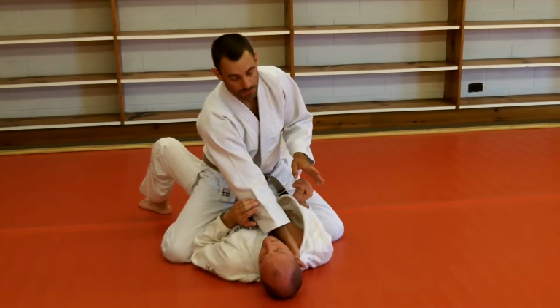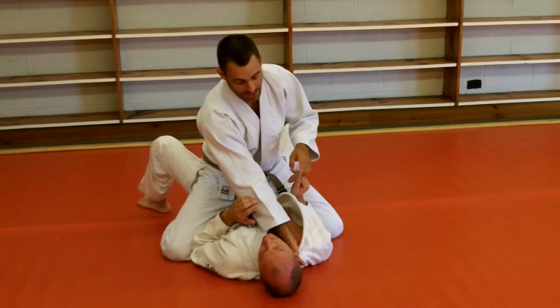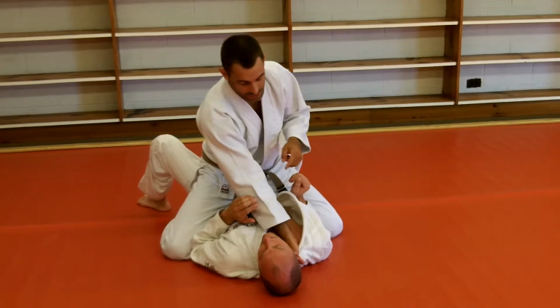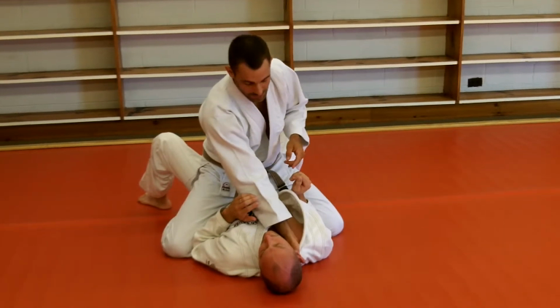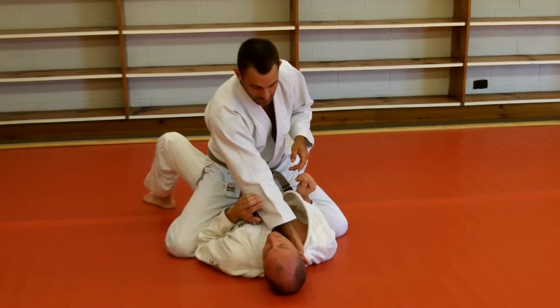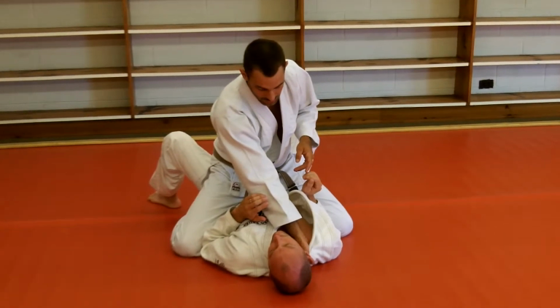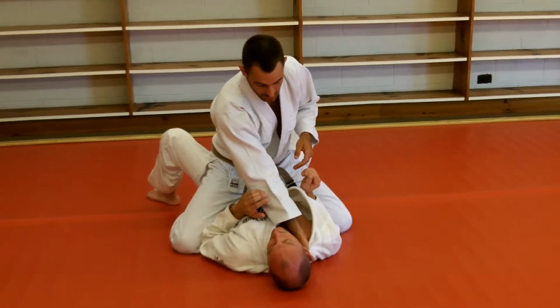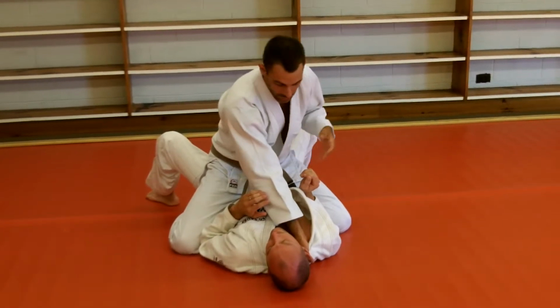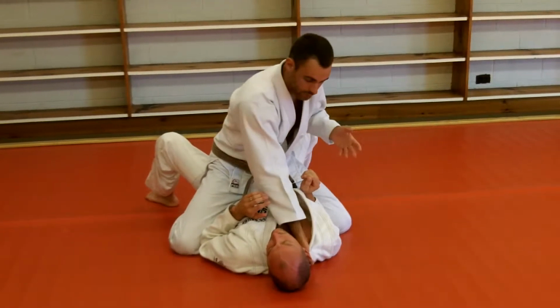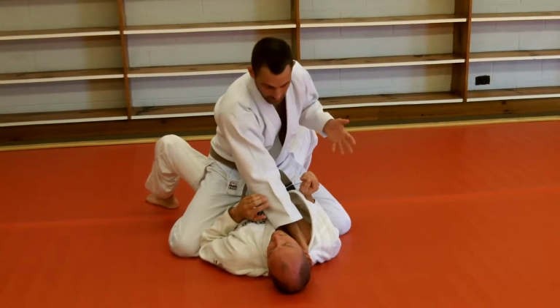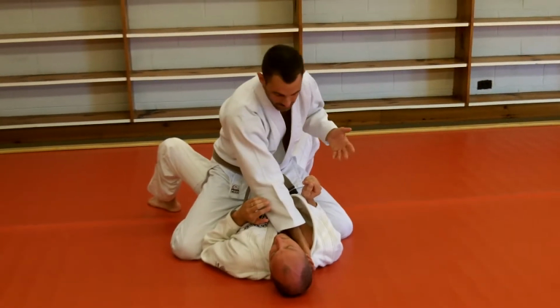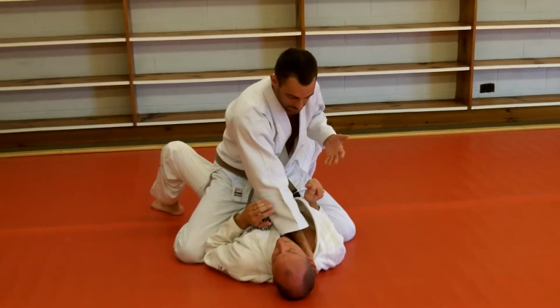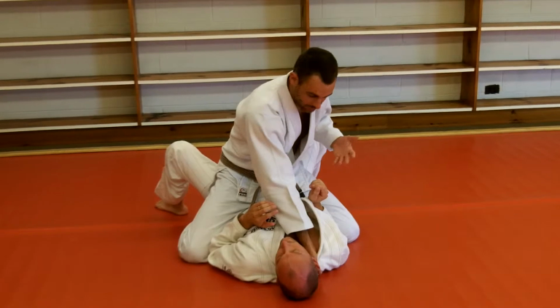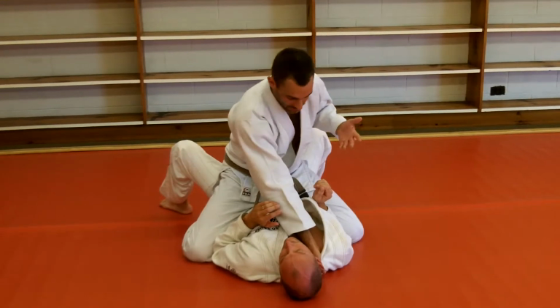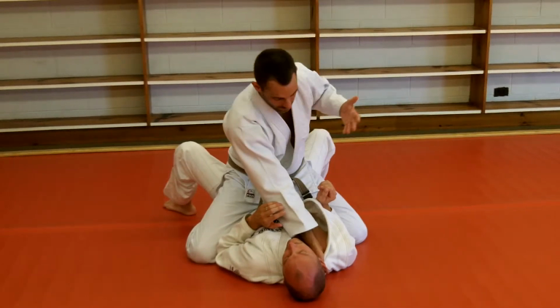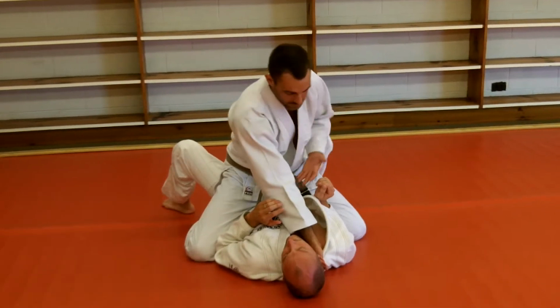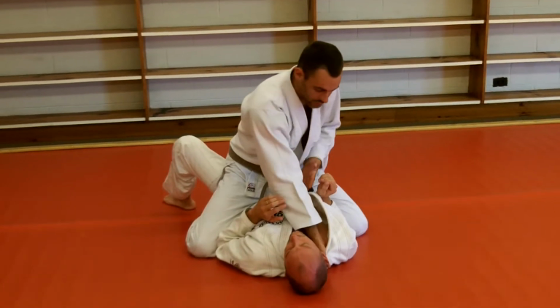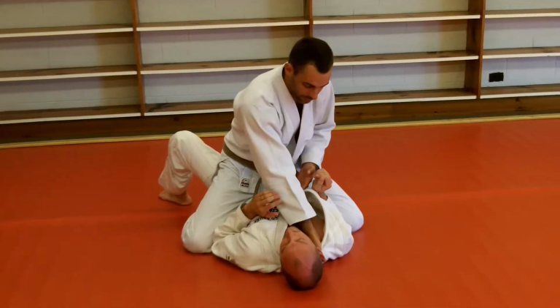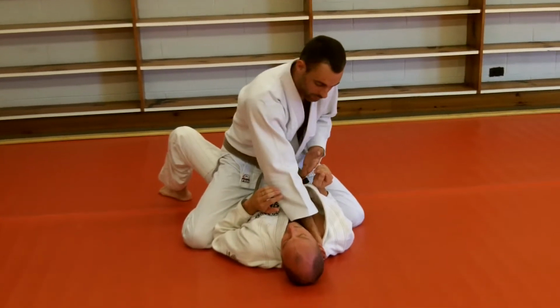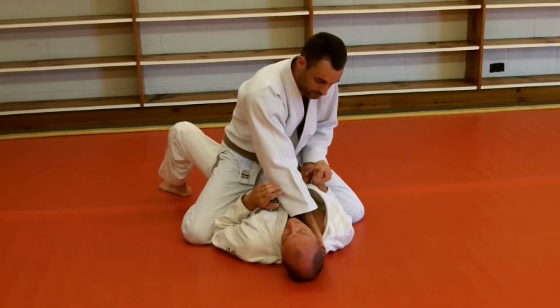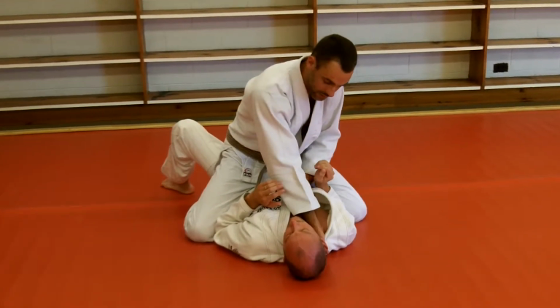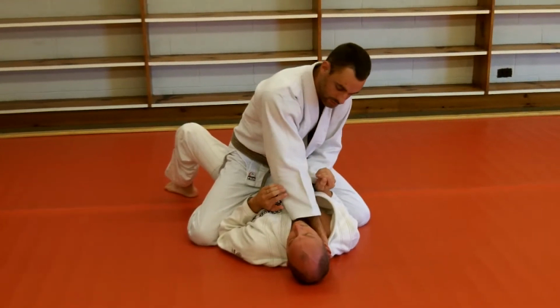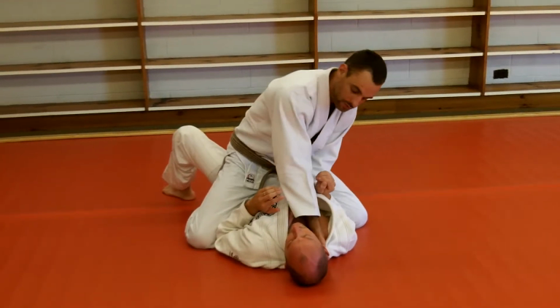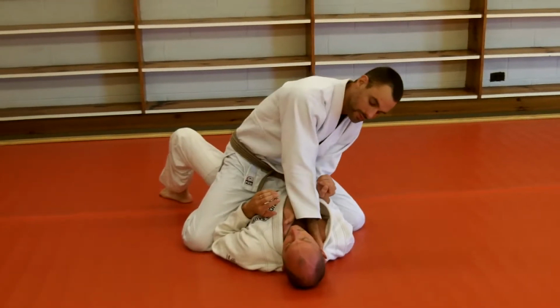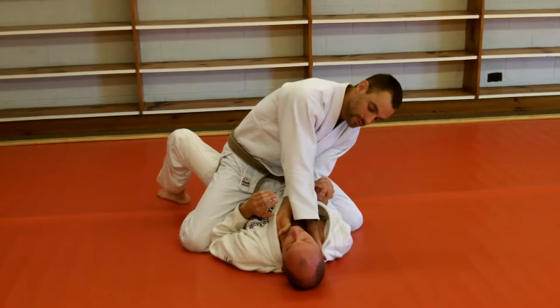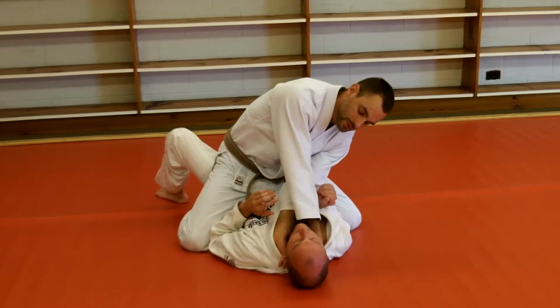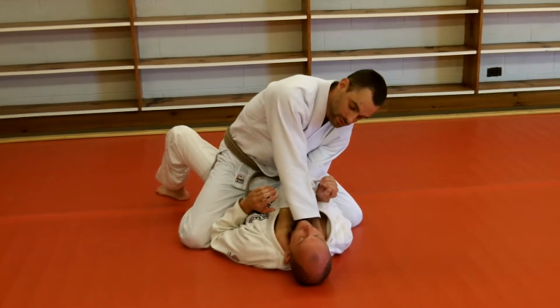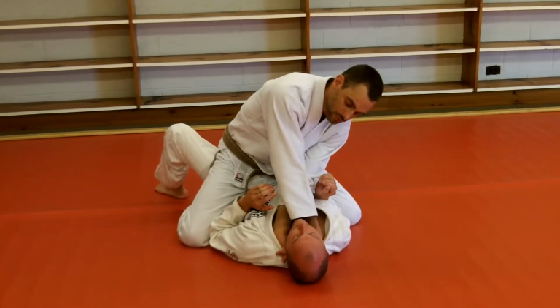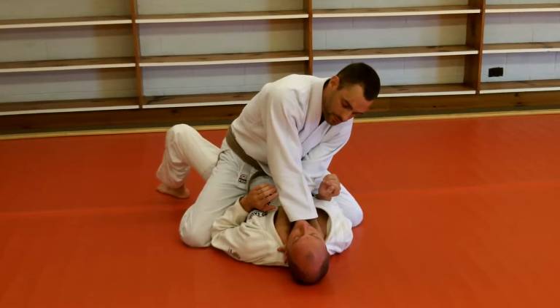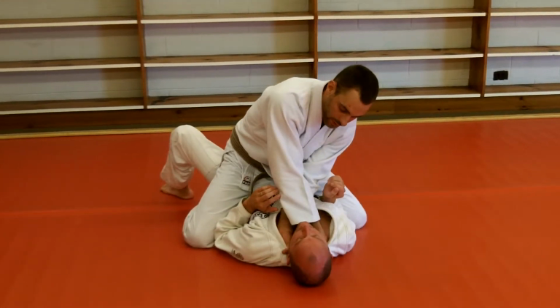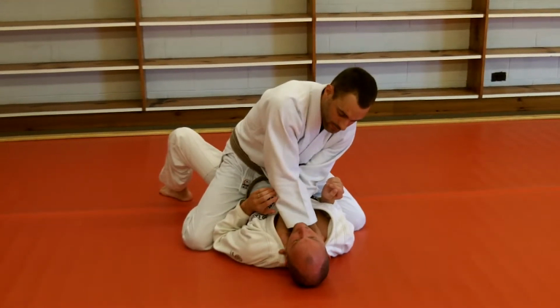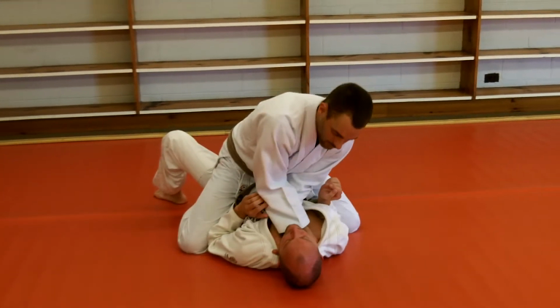When I make a good grip with the first hand, the second hand finishes the choke. The second hand doesn't have to be as good, but I want as good a grip as I can get, so I always start under. The second hand goes under, slides through, and now I finish the choke.